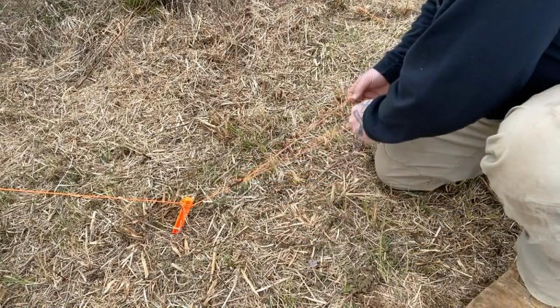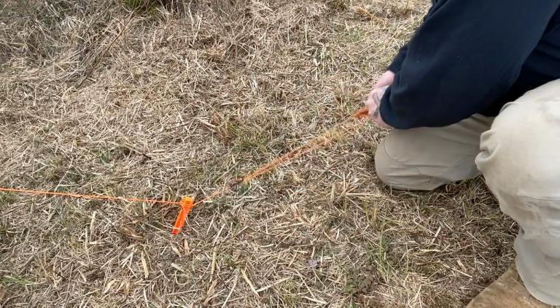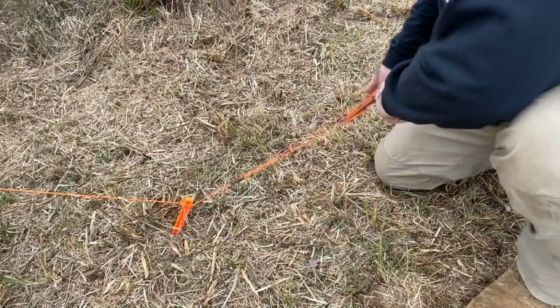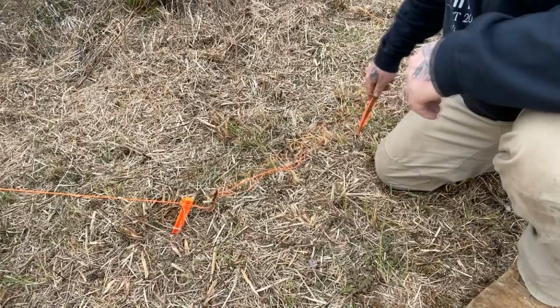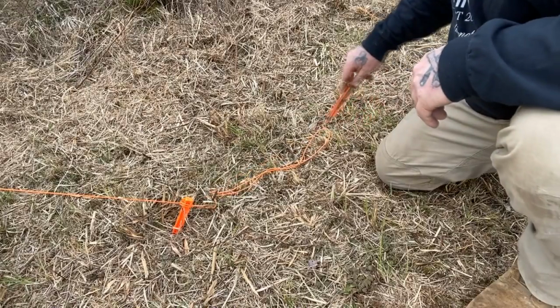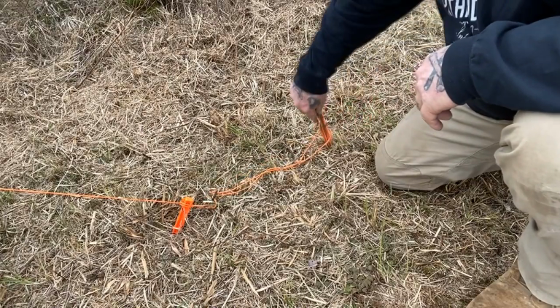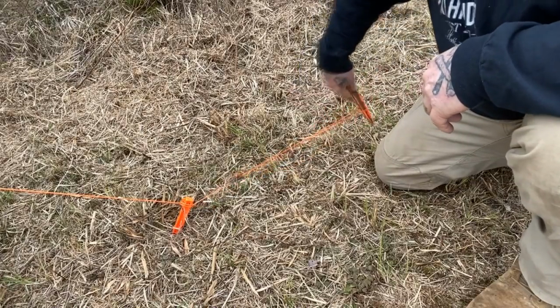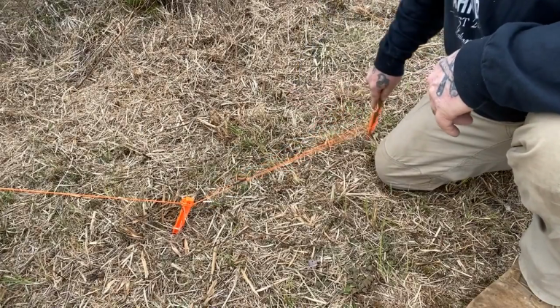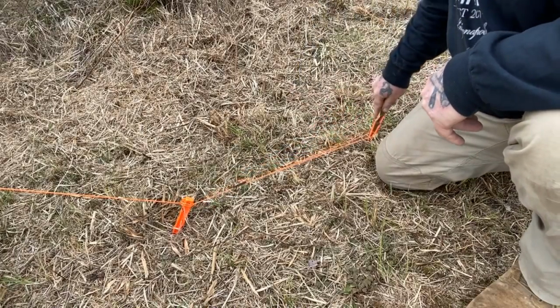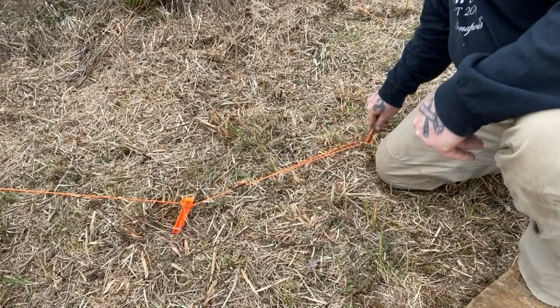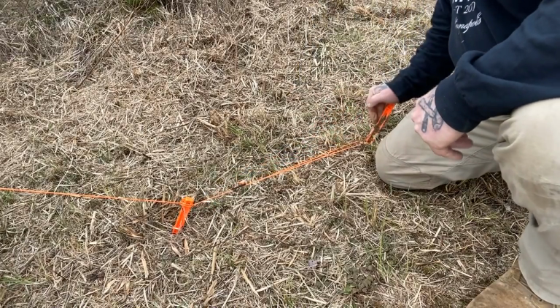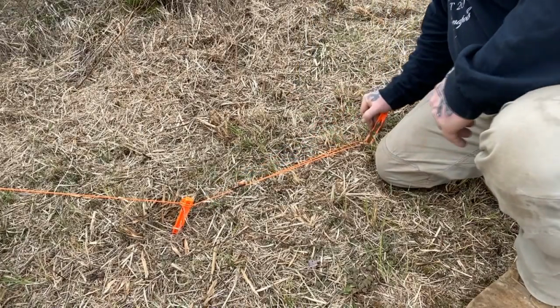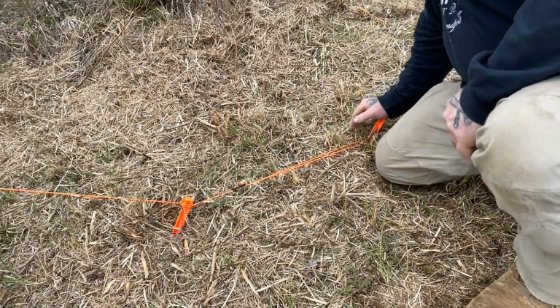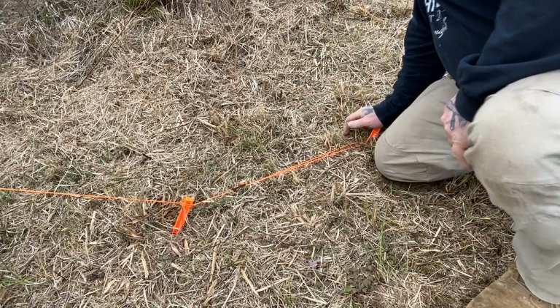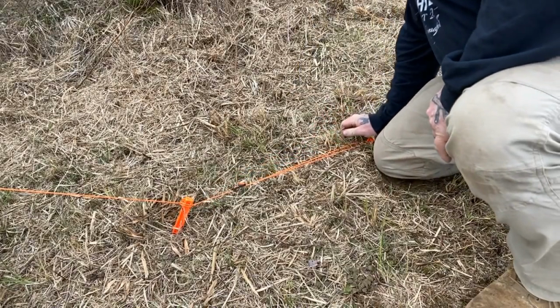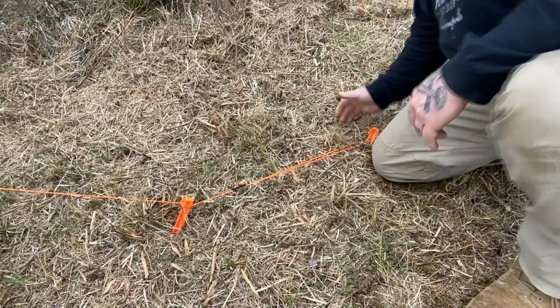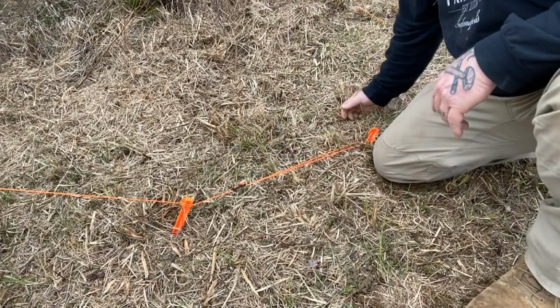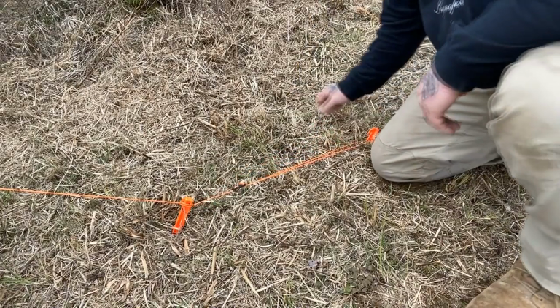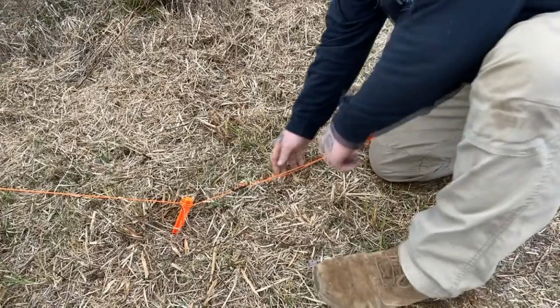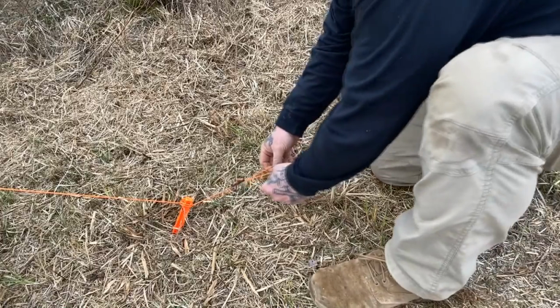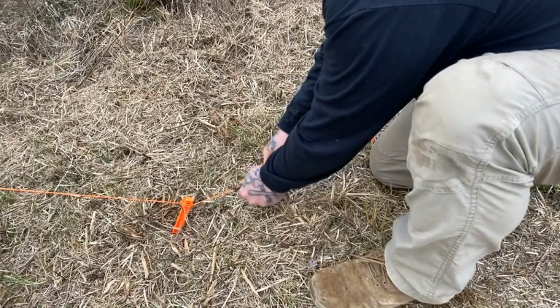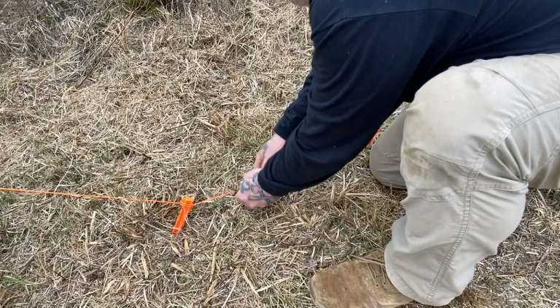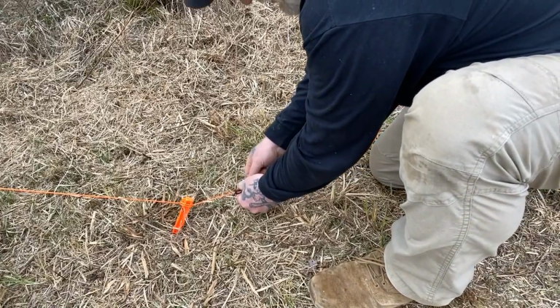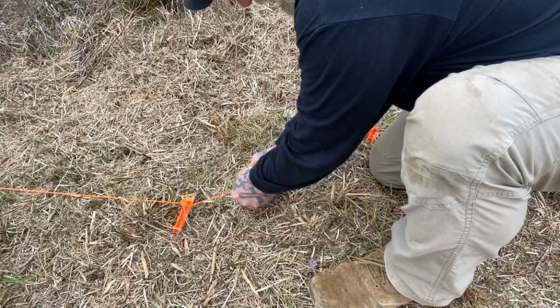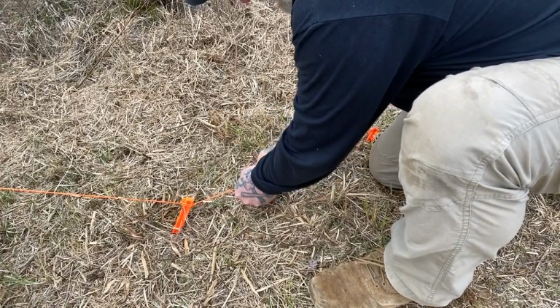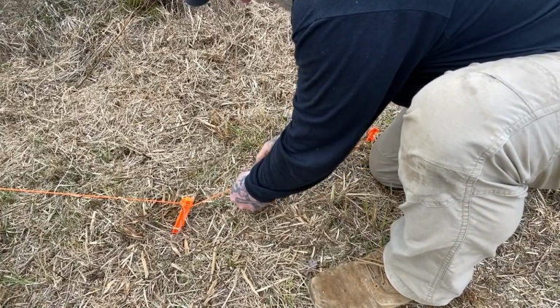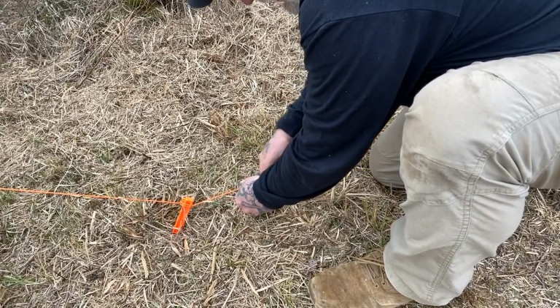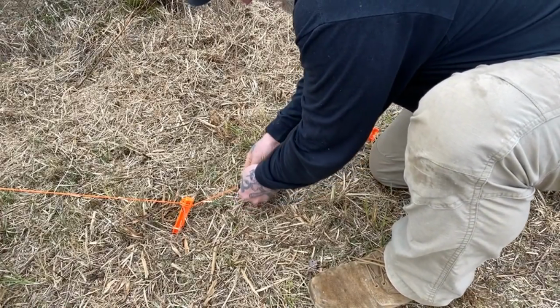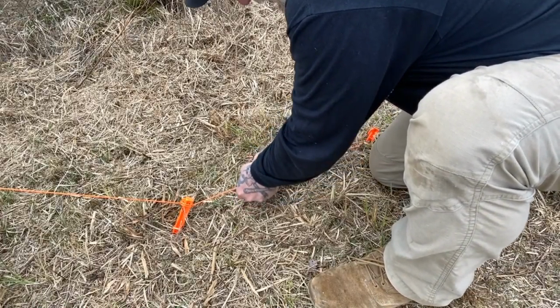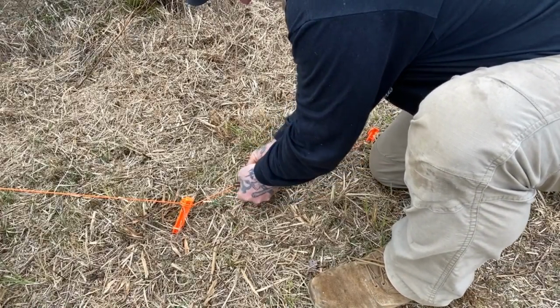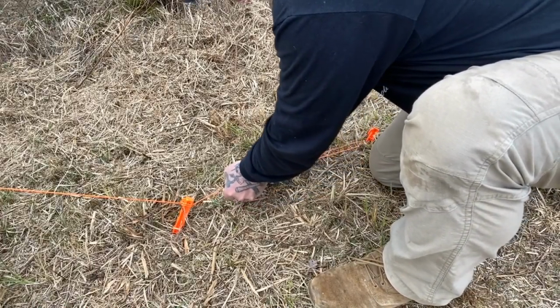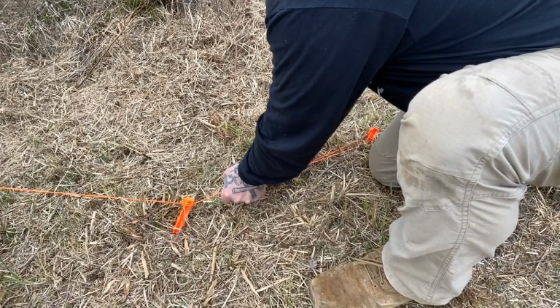Extend it fully out behind the other stake, and put another stake directly behind that one at a 45-degree angle, and then tighten the tensioning device up between the two stakes, just like this.